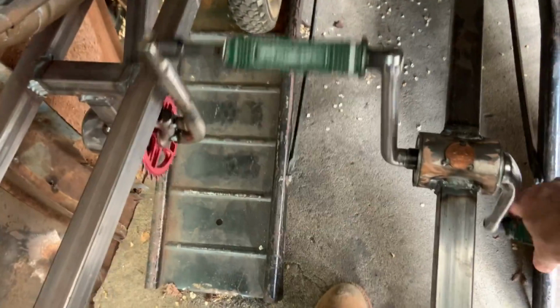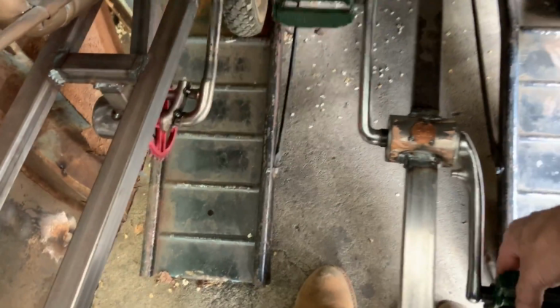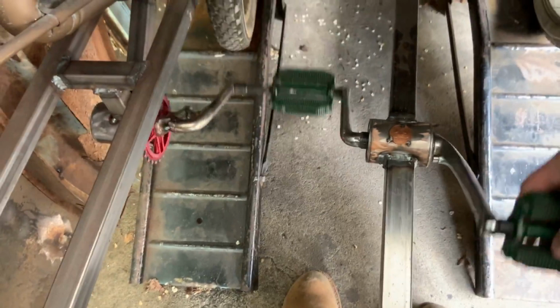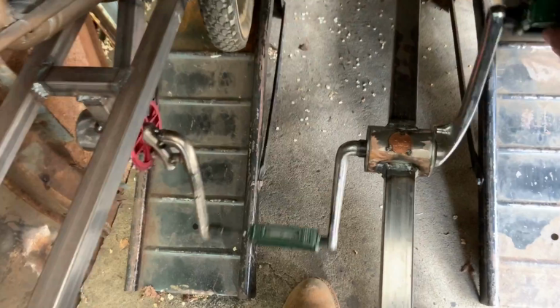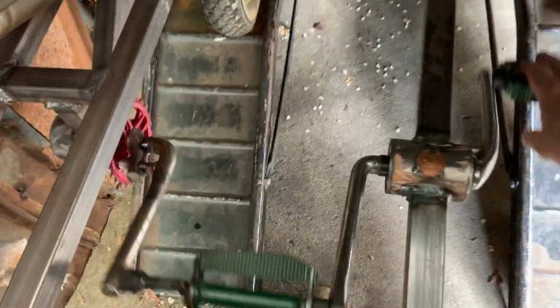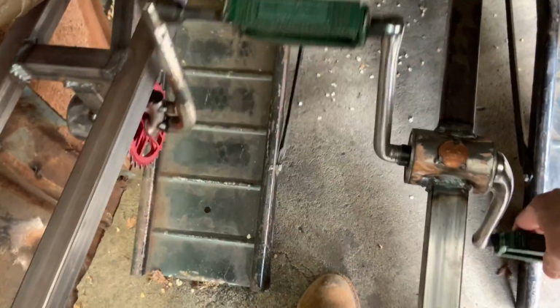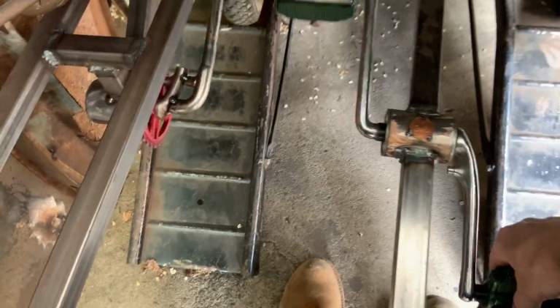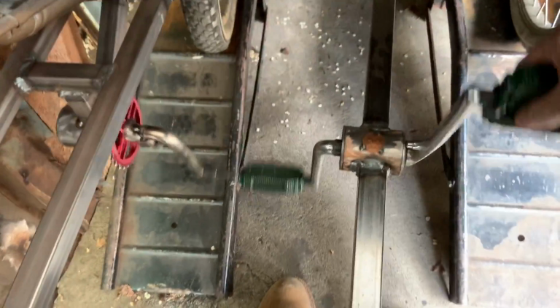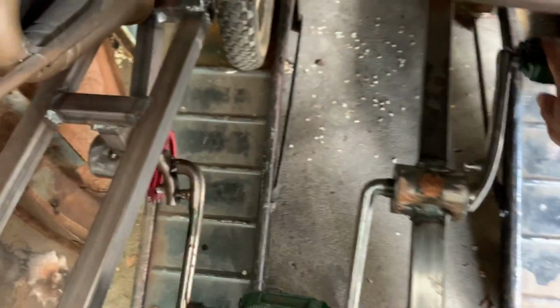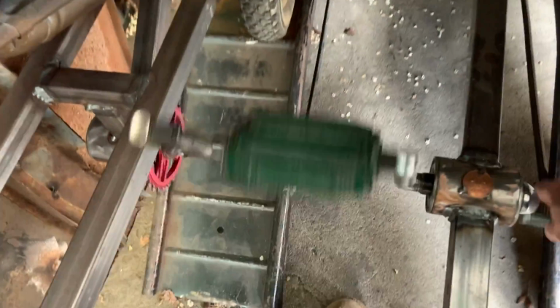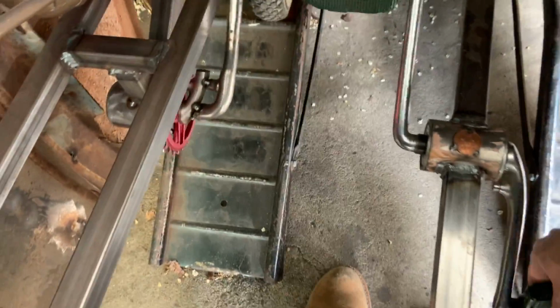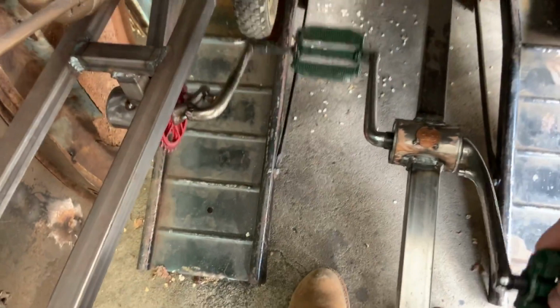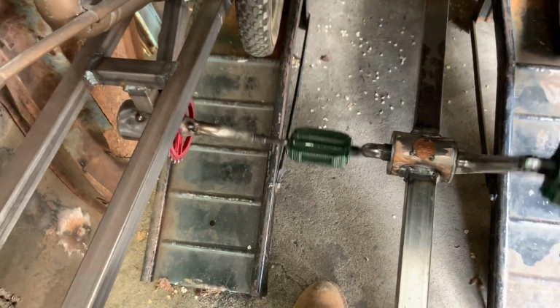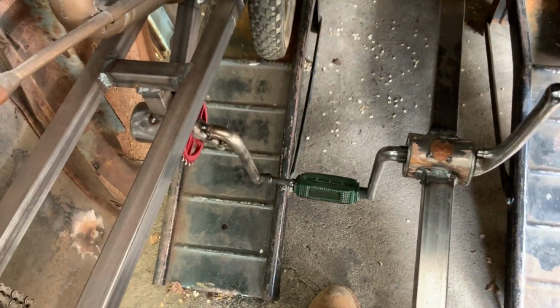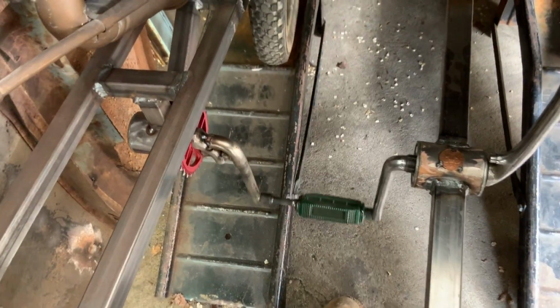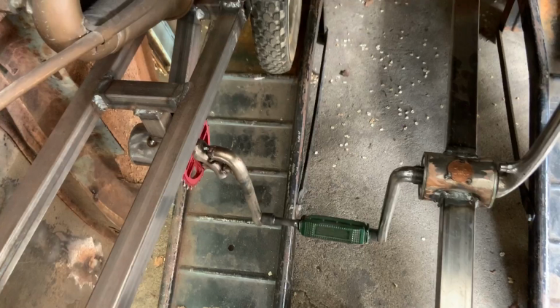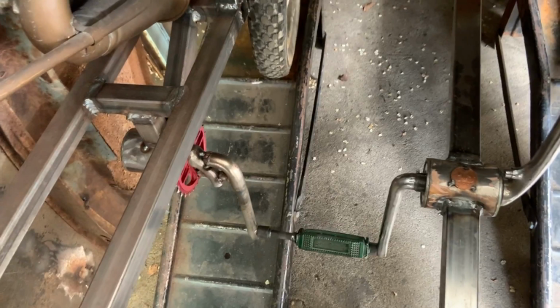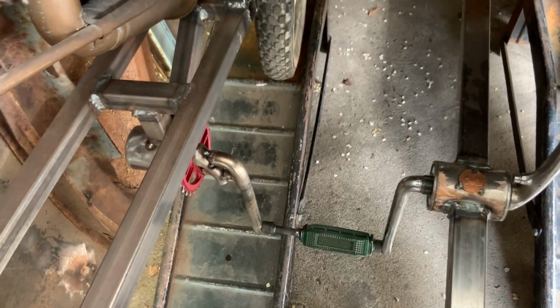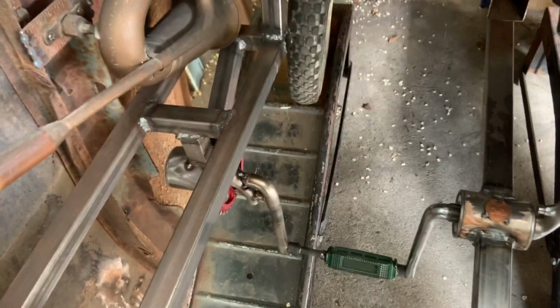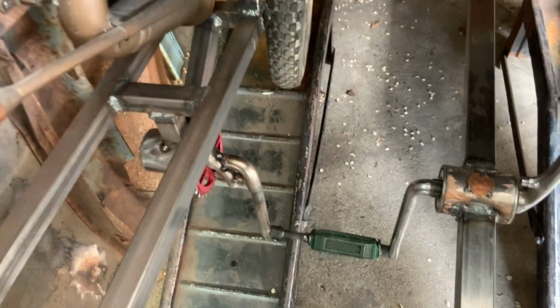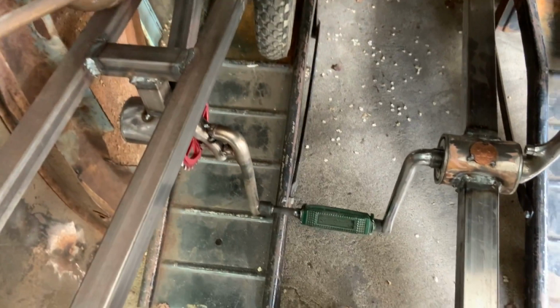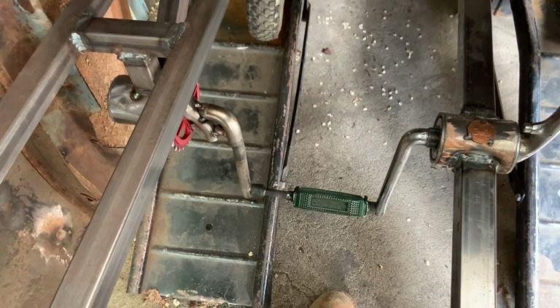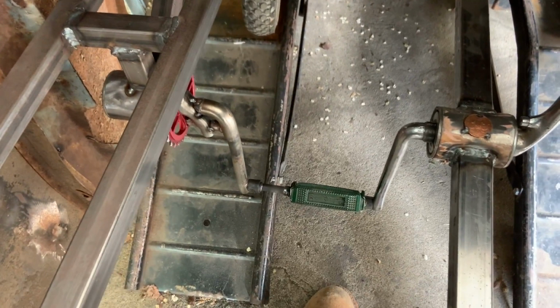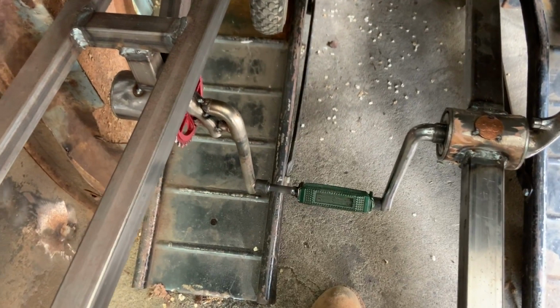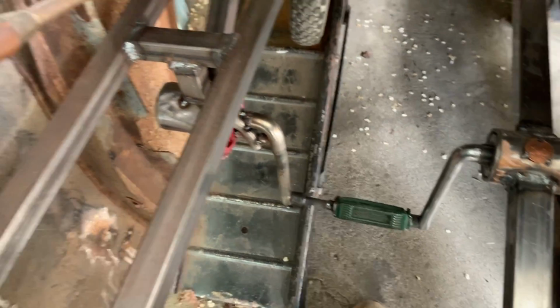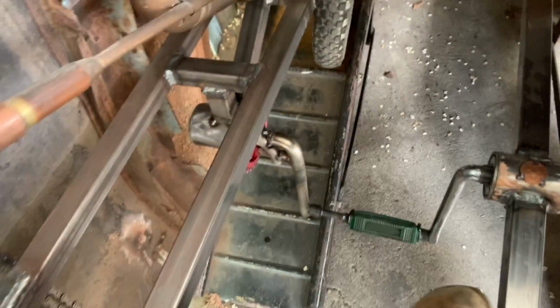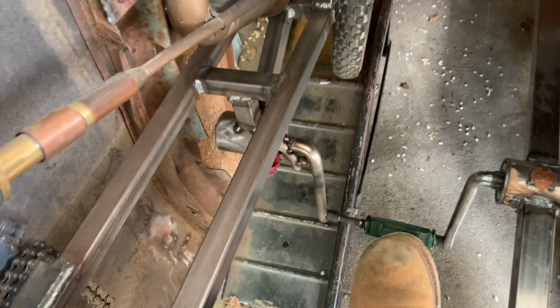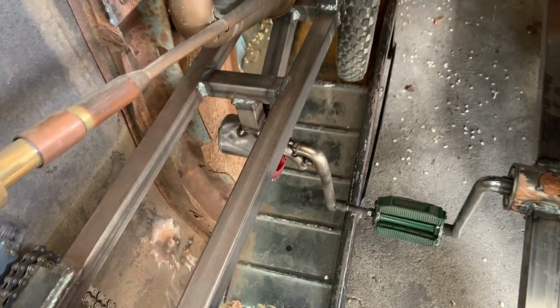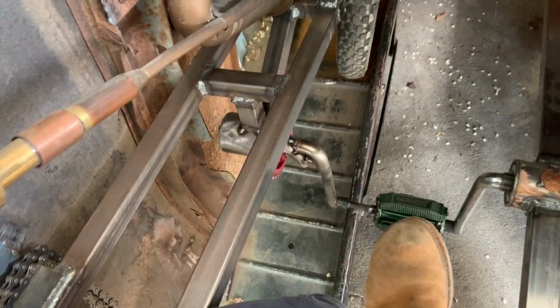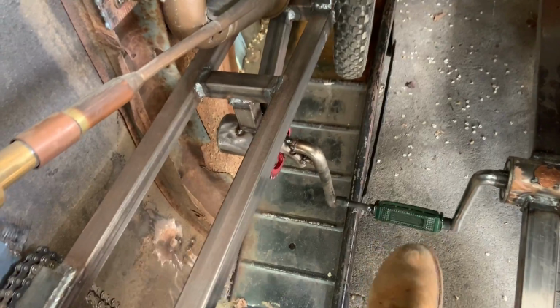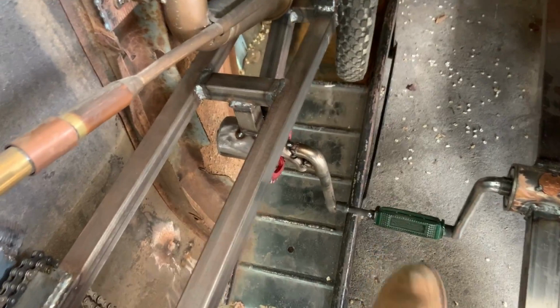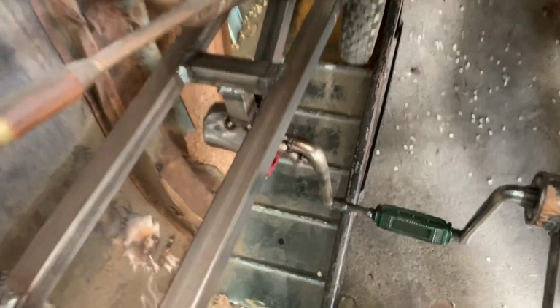Finally got all of the drive system with the two bottom brackets lined up. Man, that was a lot of work but finally got them.